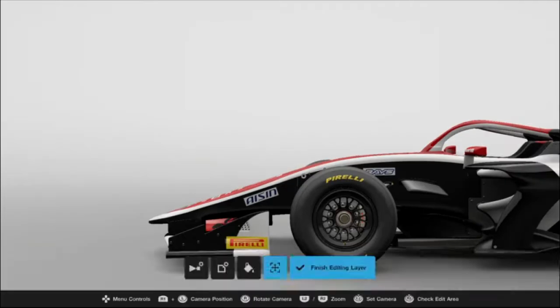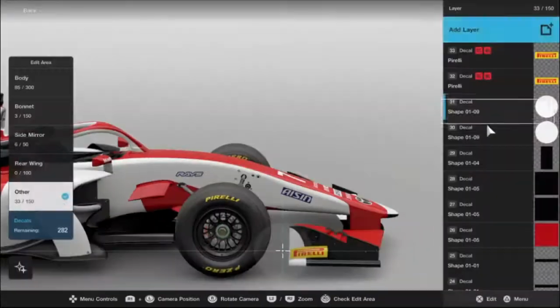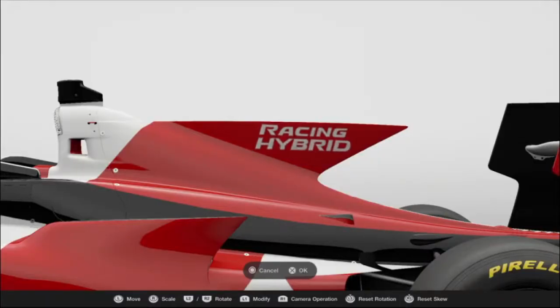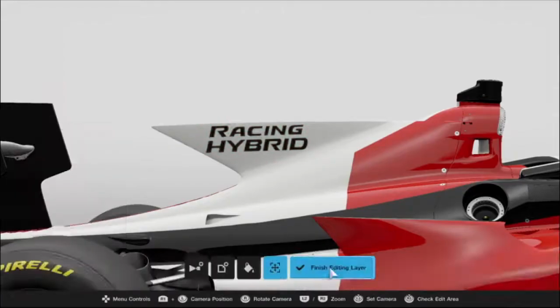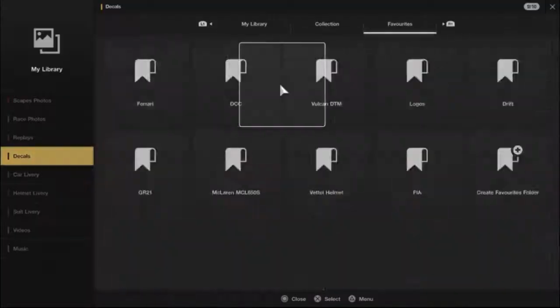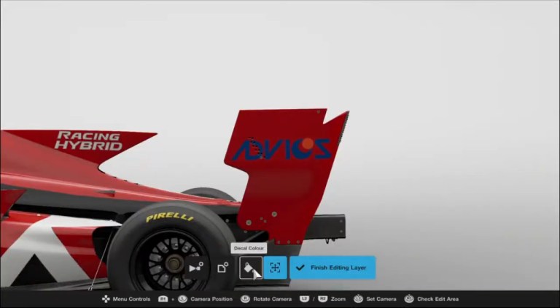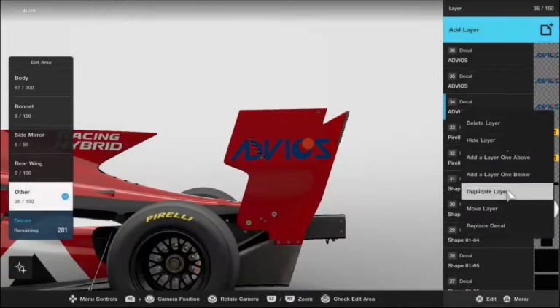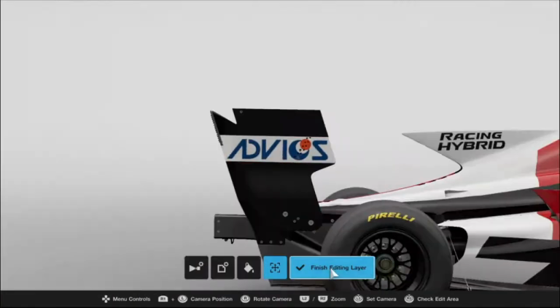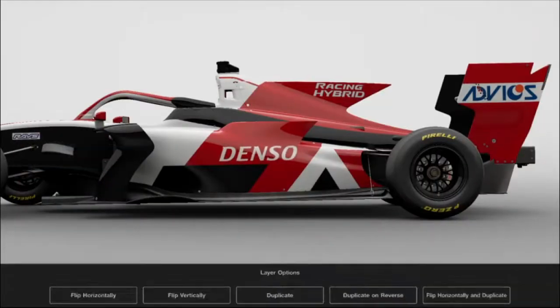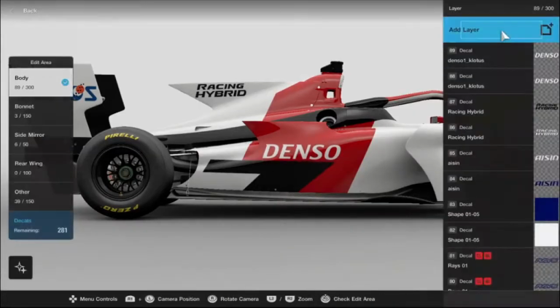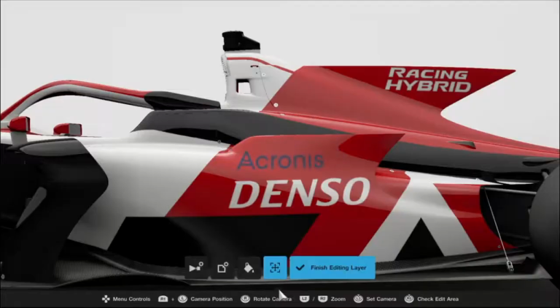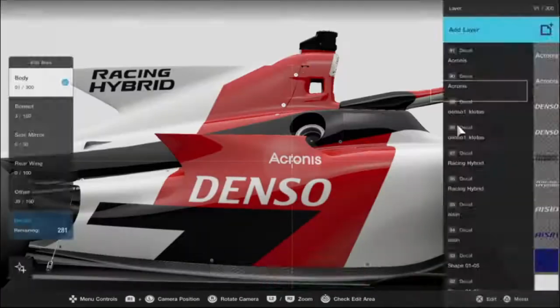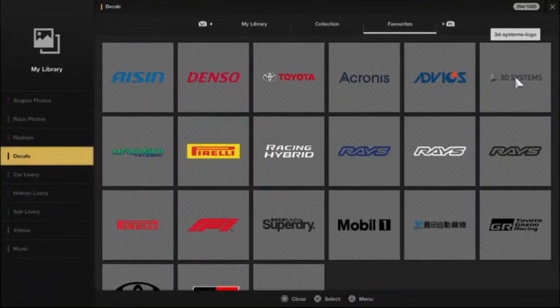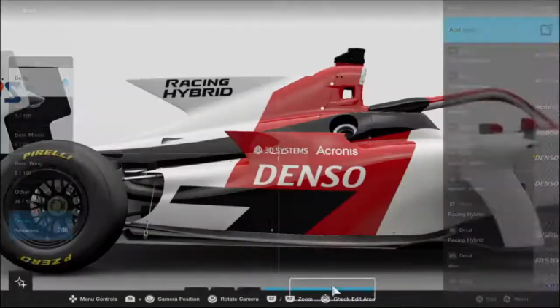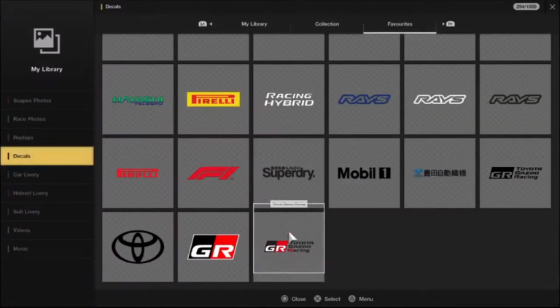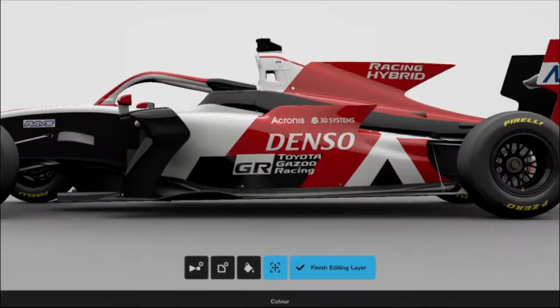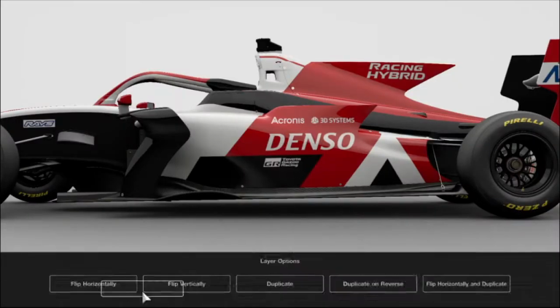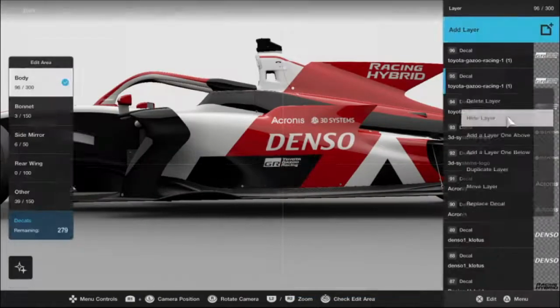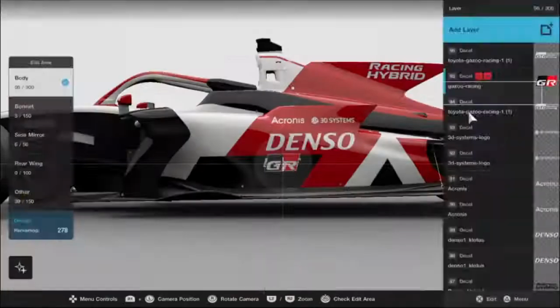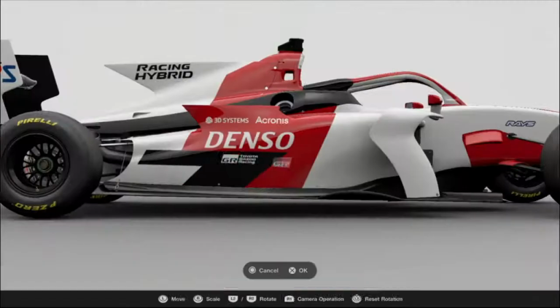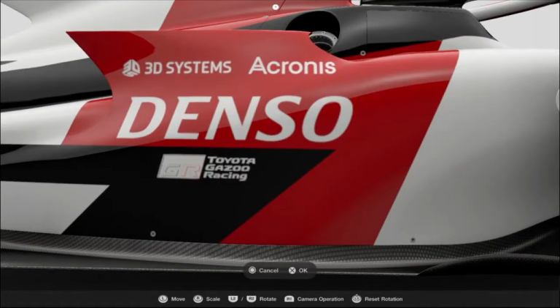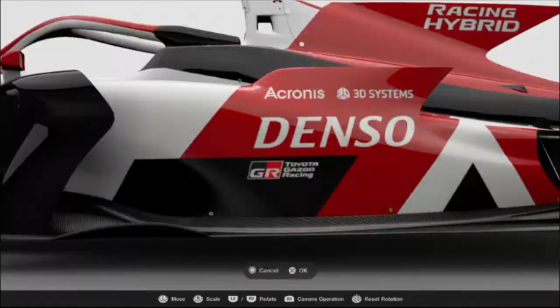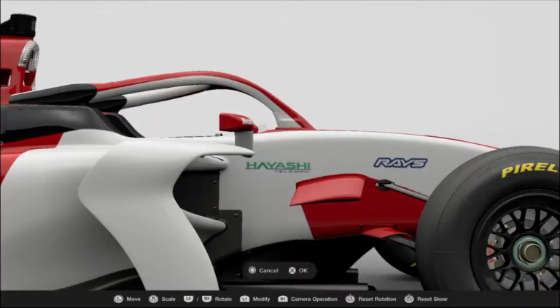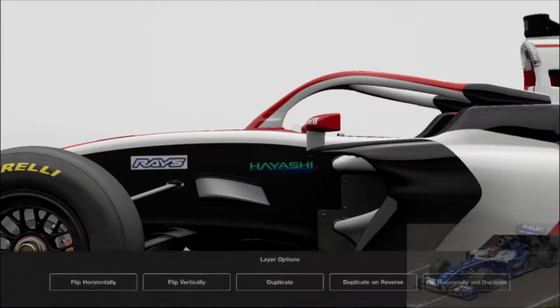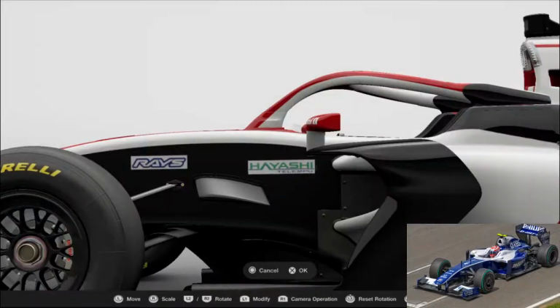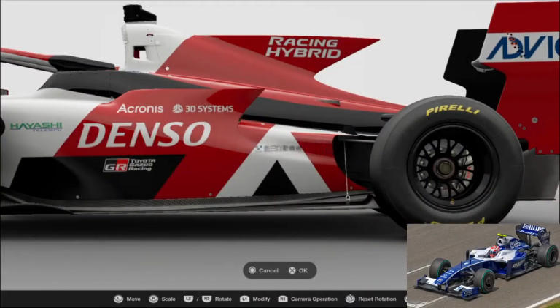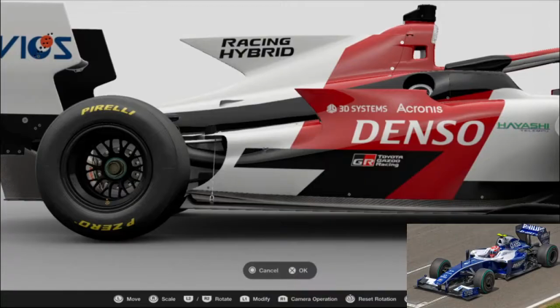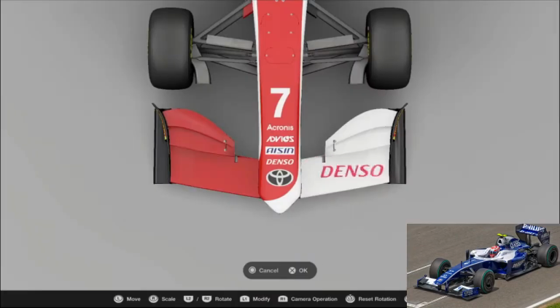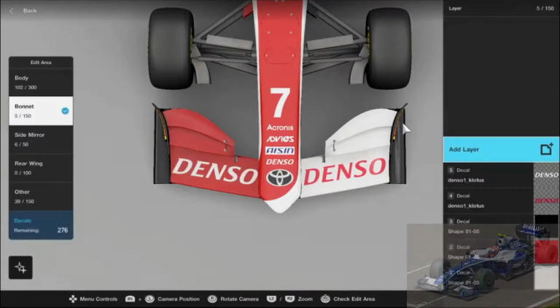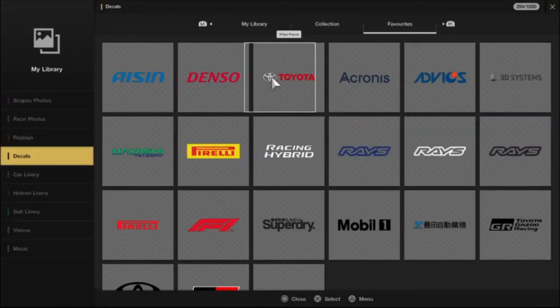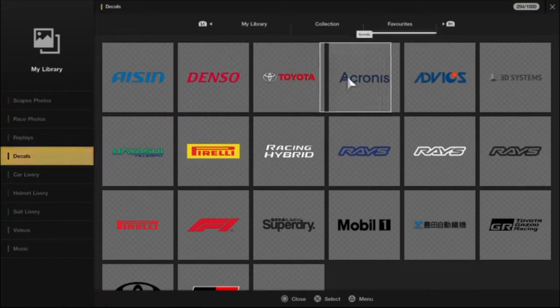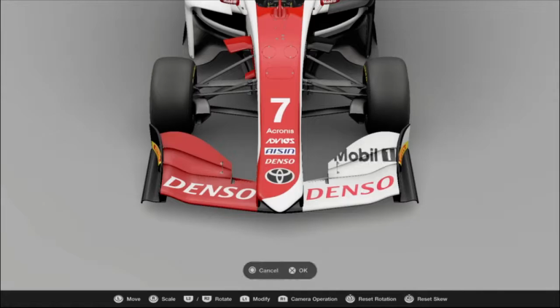Obviously, Toyota entering F1 is a distant possibility, but if they did, I'm pretty sure they'd make their own engines. Did you know that Williams F1 used Toyota engines after splitting from BMW? That's a fun fact, isn't it?